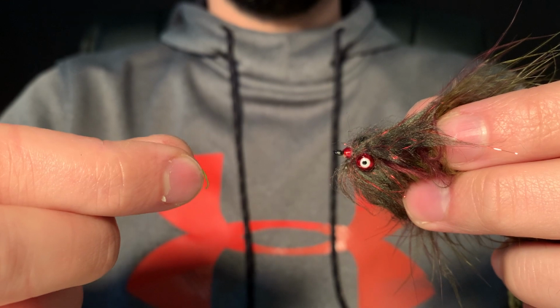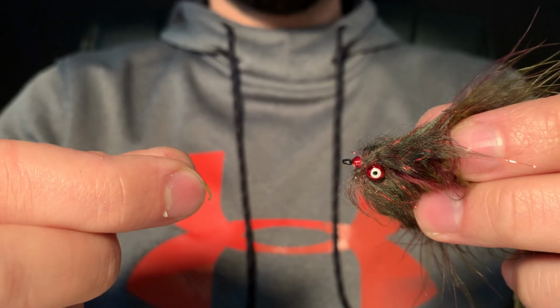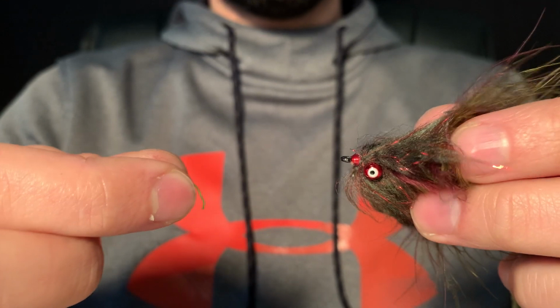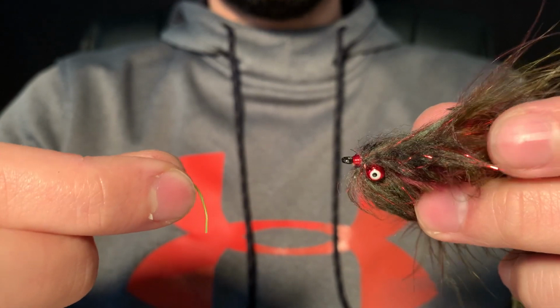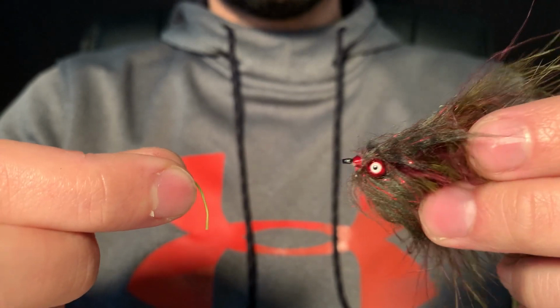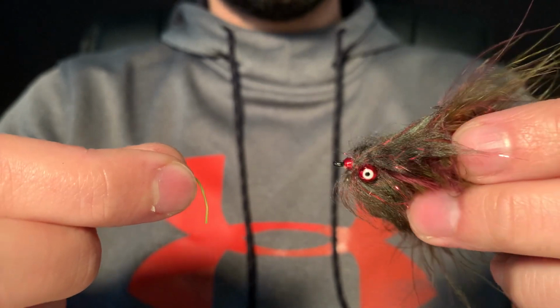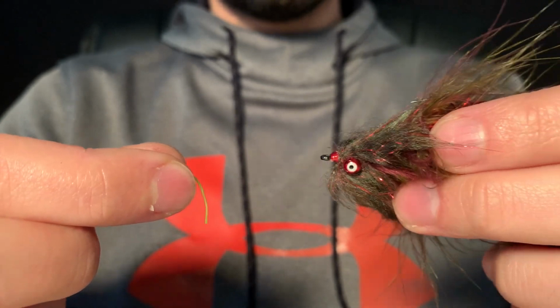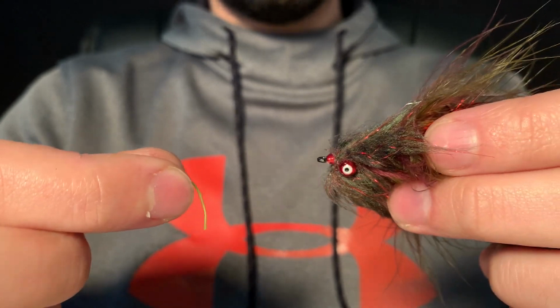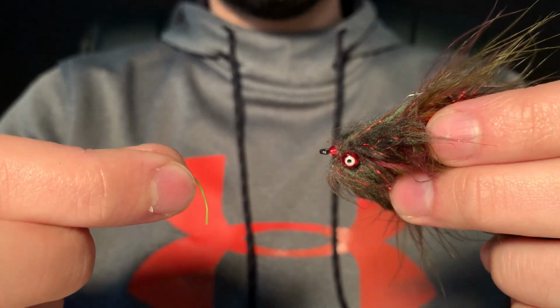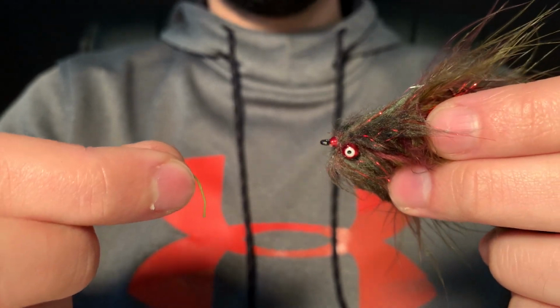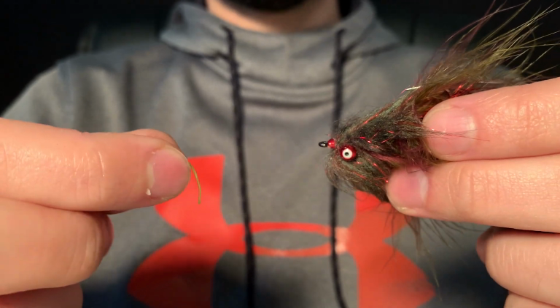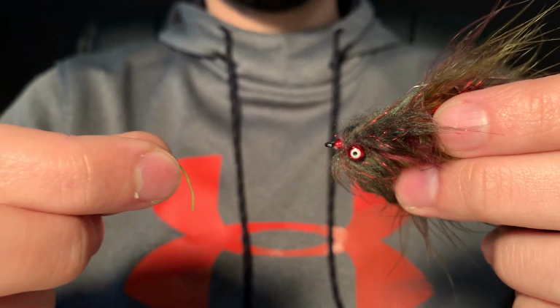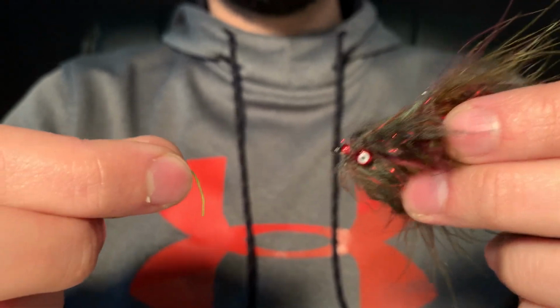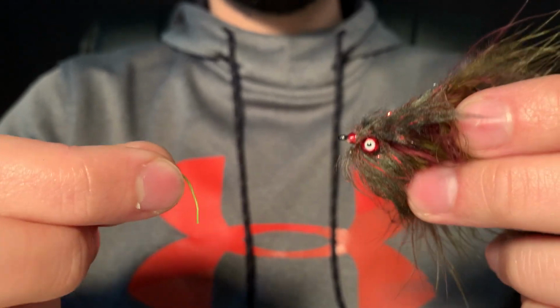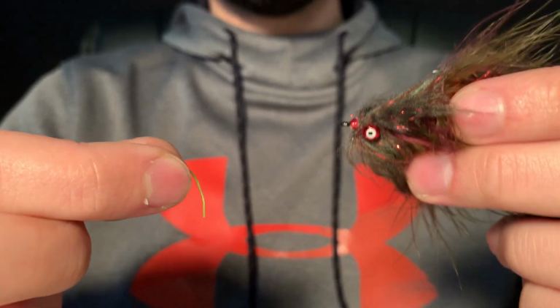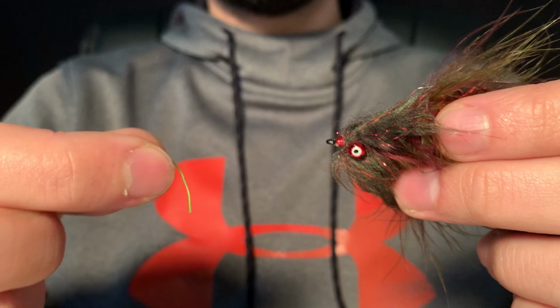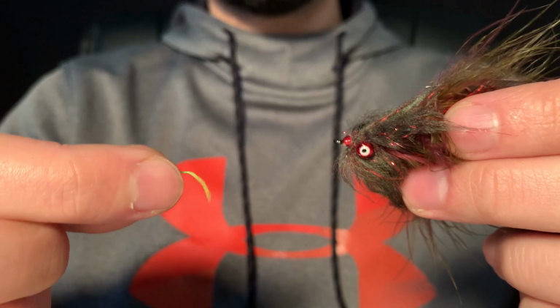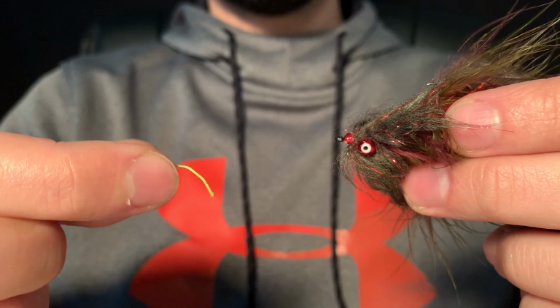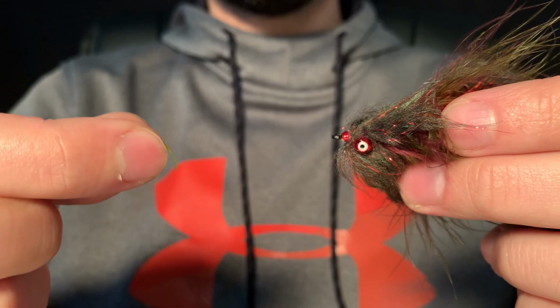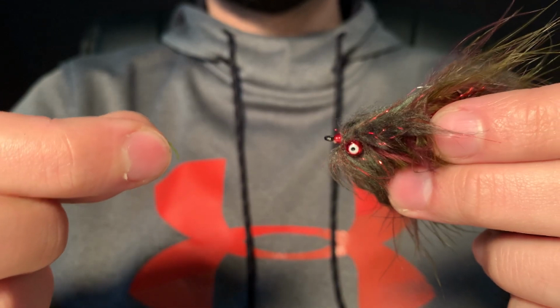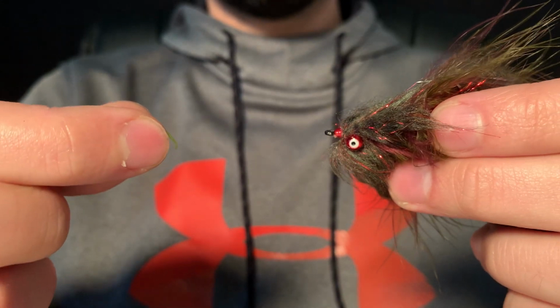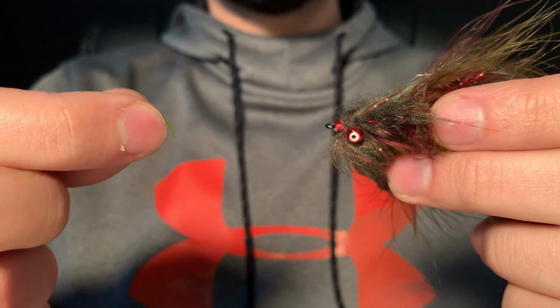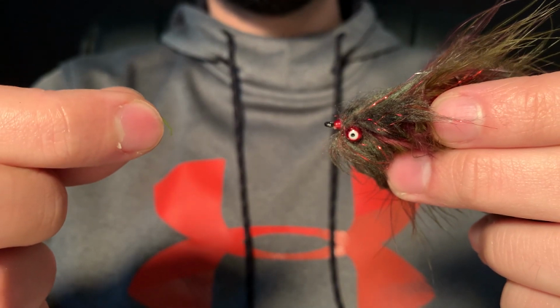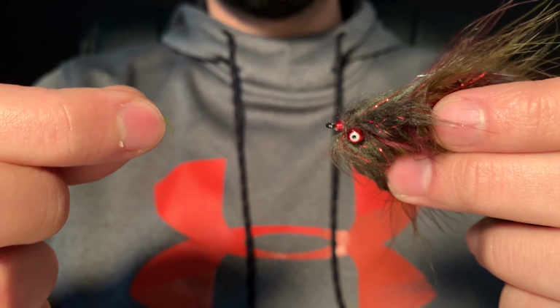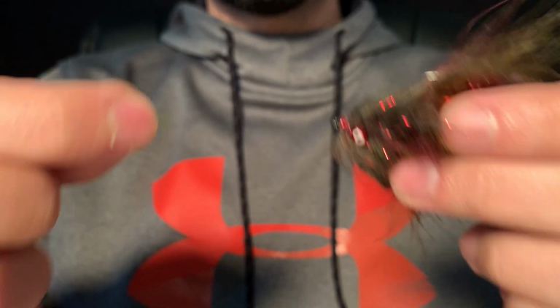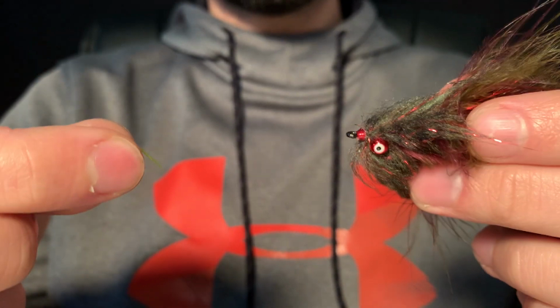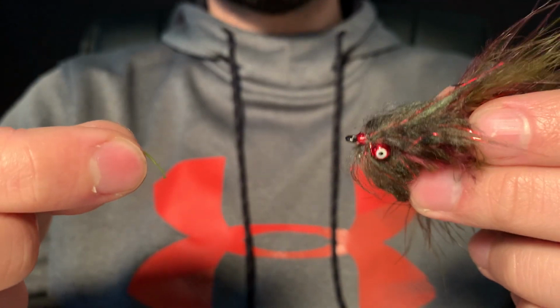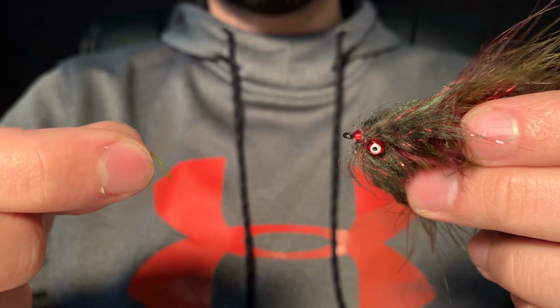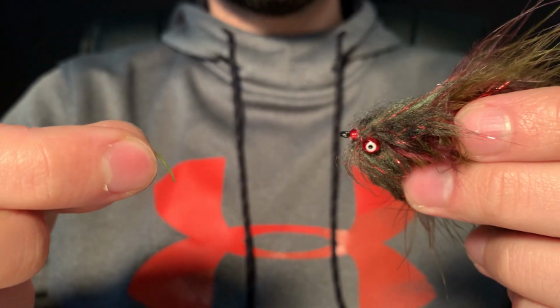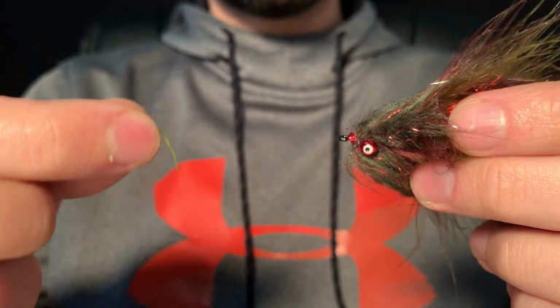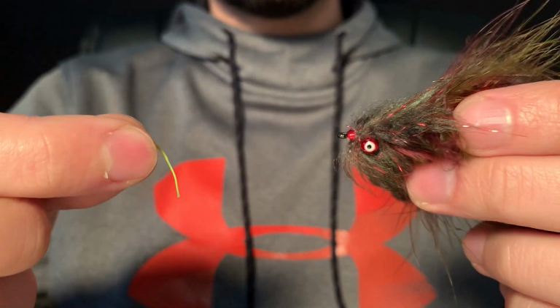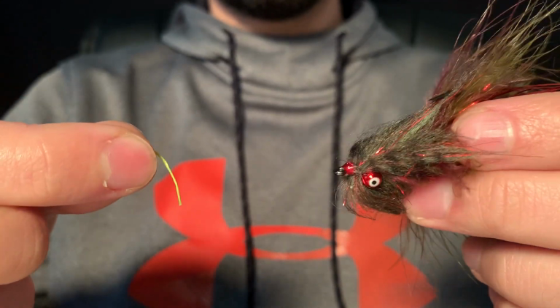Hey guys, welcome back. This is Eric Foley-Mill. Today we're going to be doing a demonstration video — just the clinch knot, the standard clinch knot, not the improved.